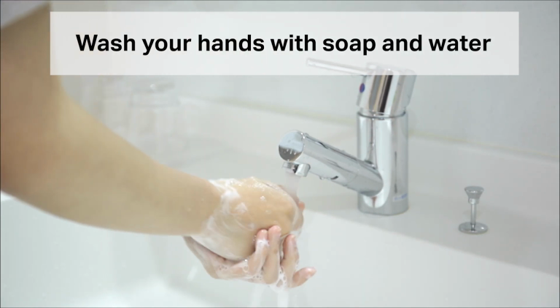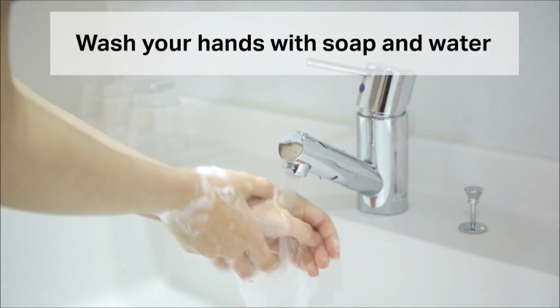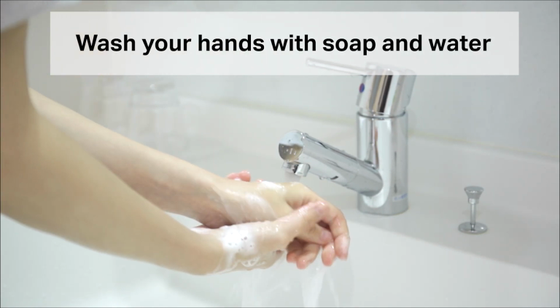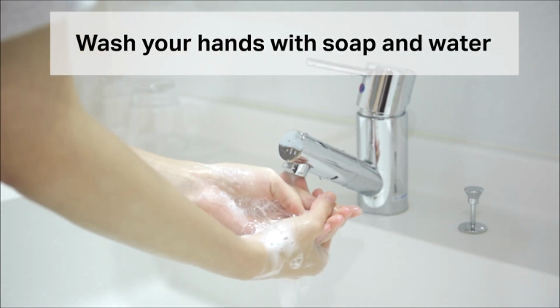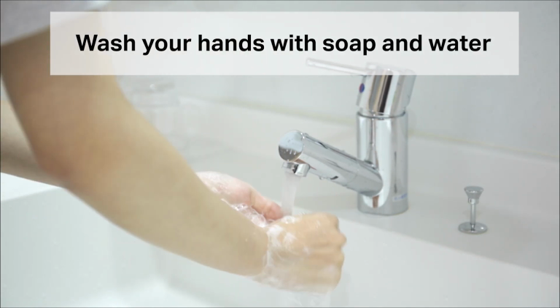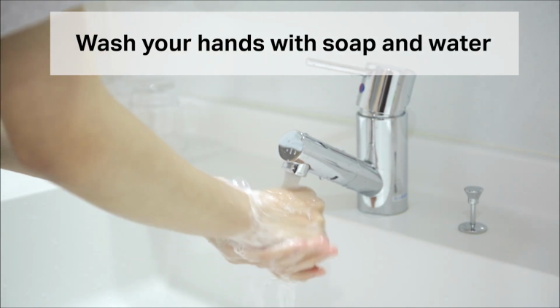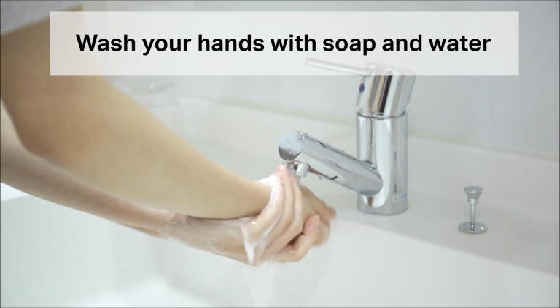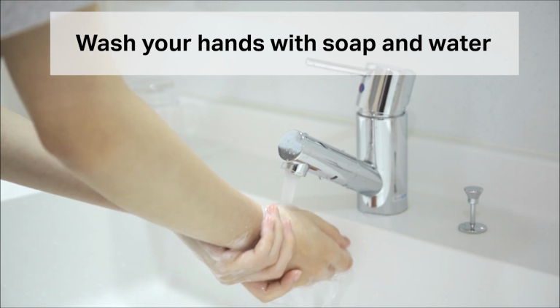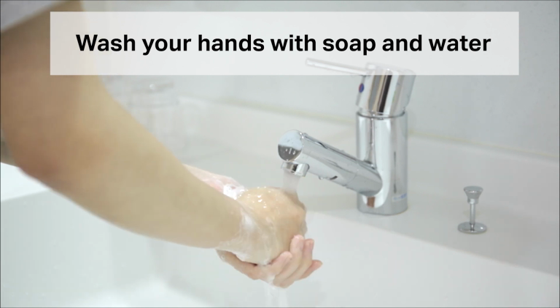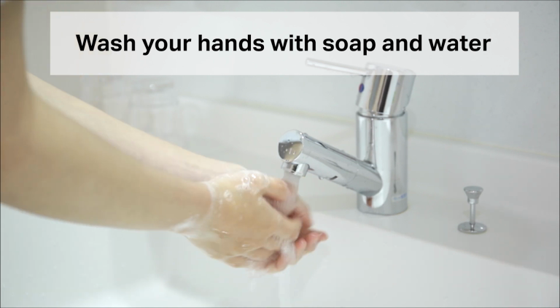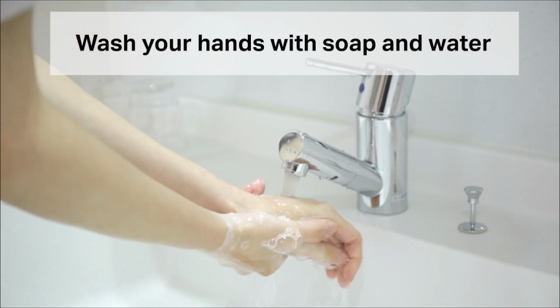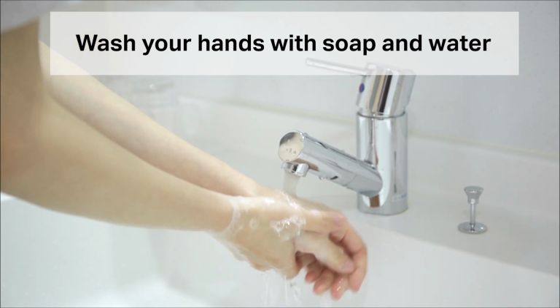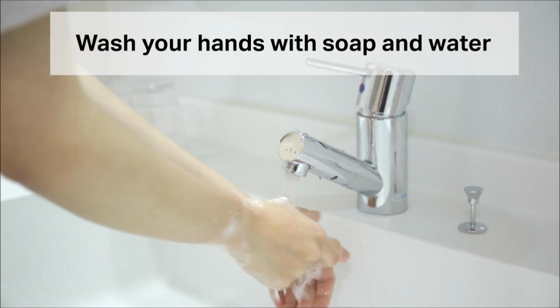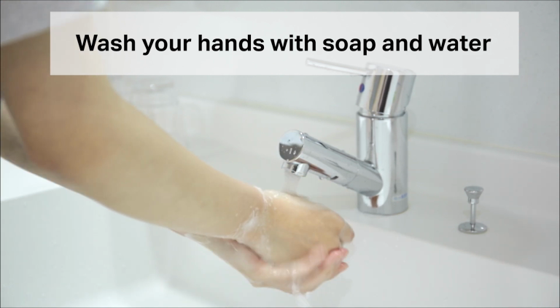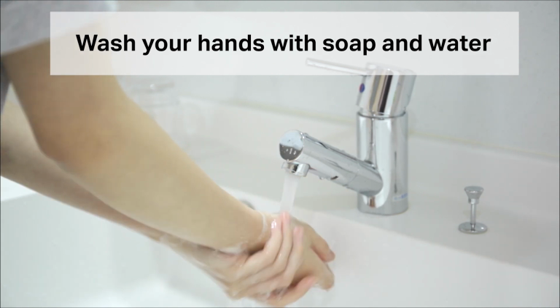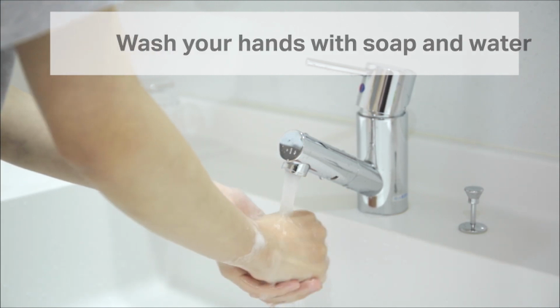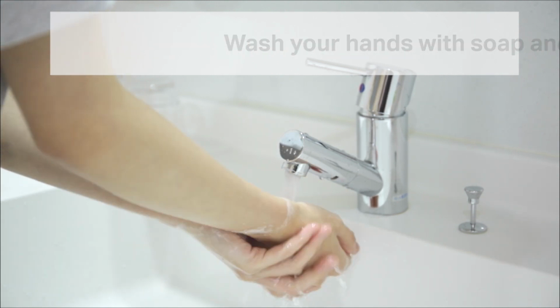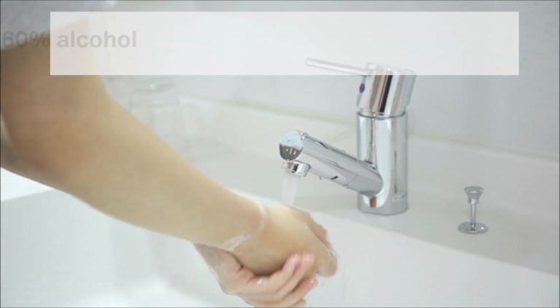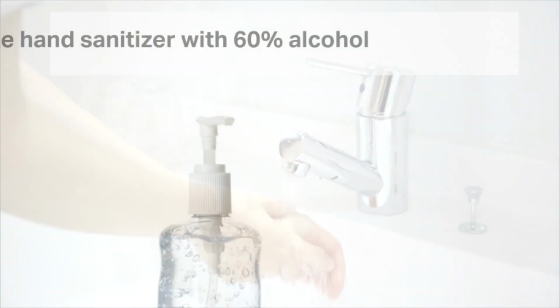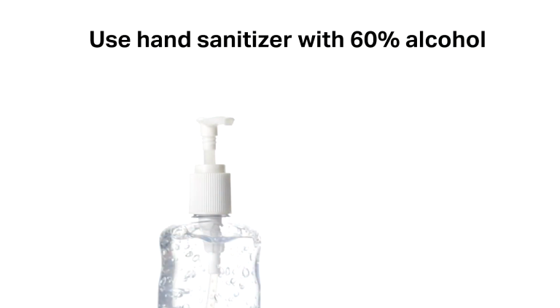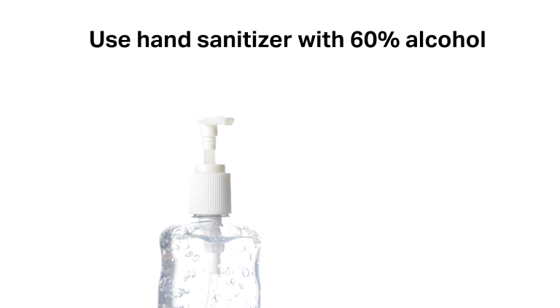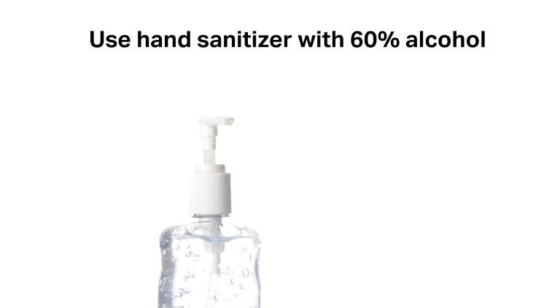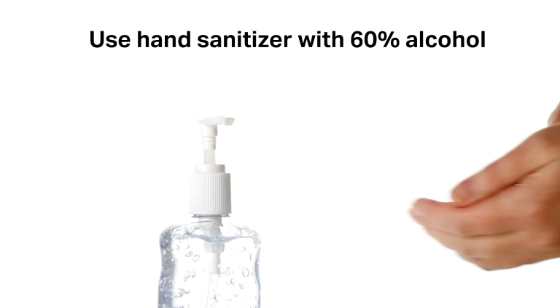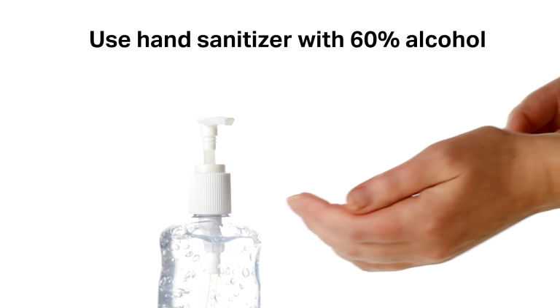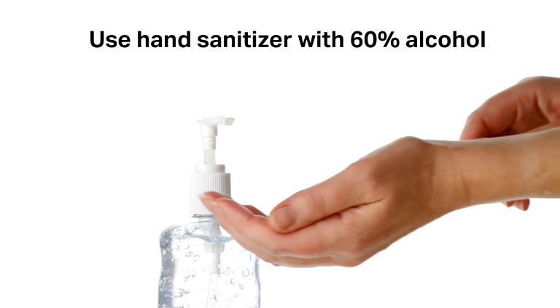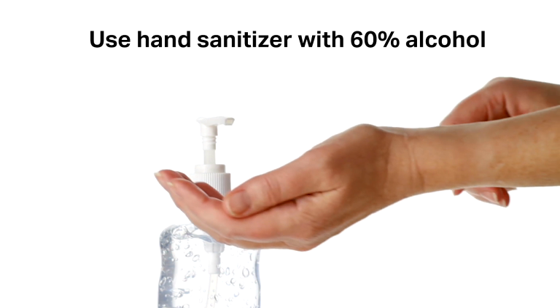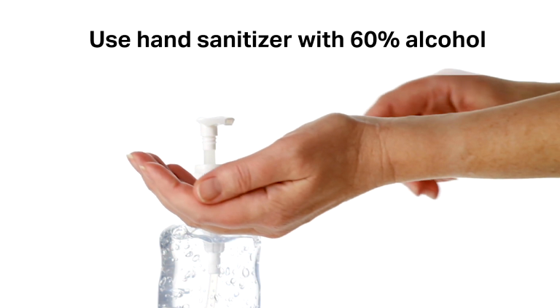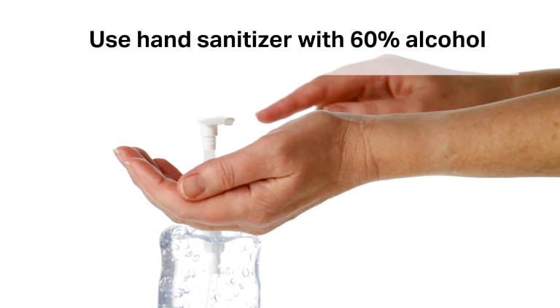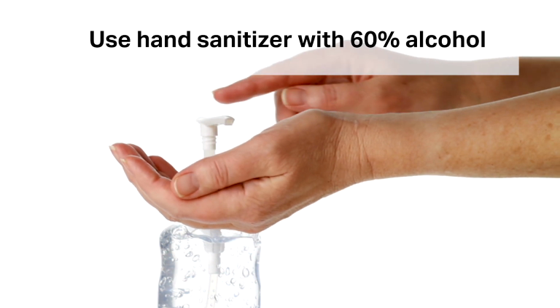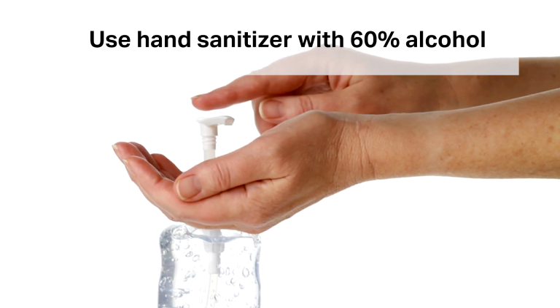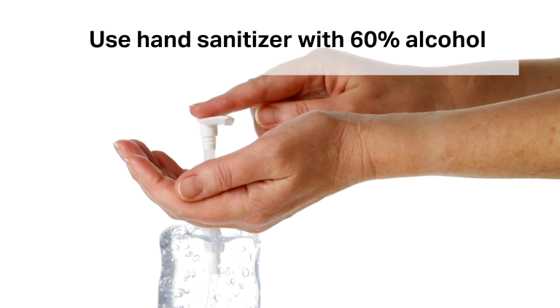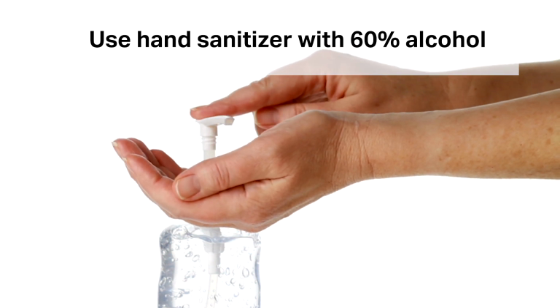Wash your hands often with soap and water for at least 20 seconds — after going to the bathroom, before eating, after blowing your nose, coughing or sneezing, and when they're visibly dirty. If hand sanitizer is your only option, use one with at least 60% alcohol.